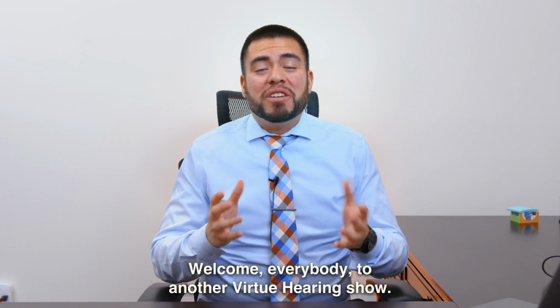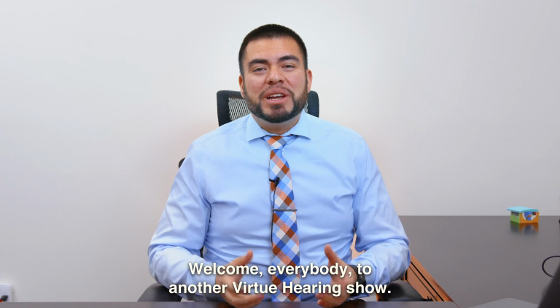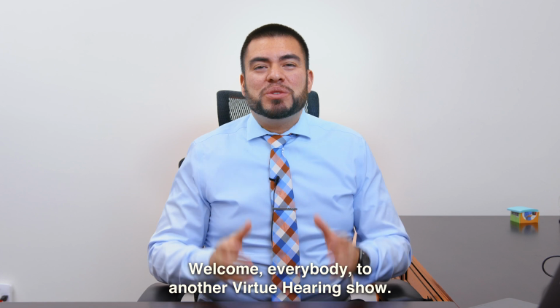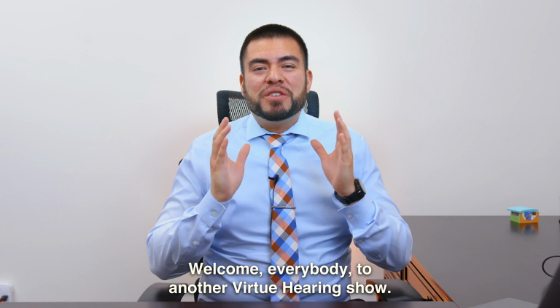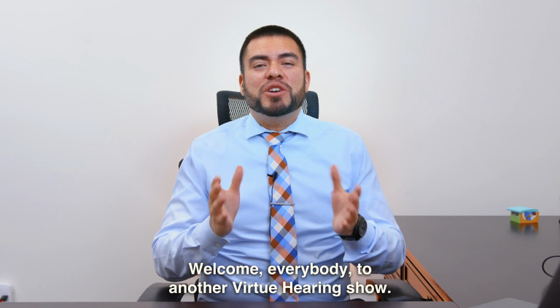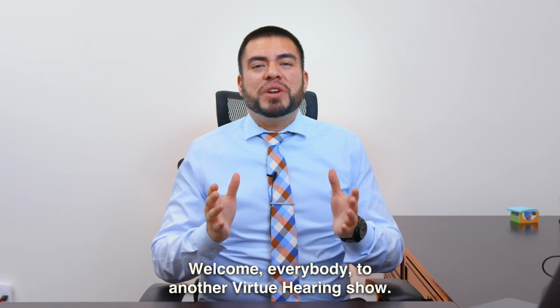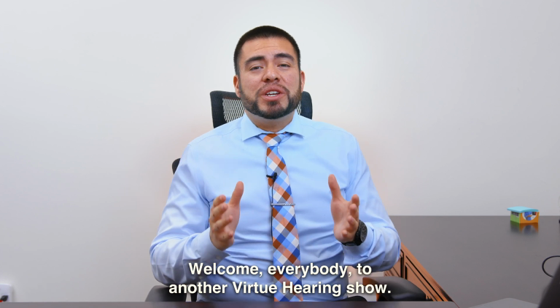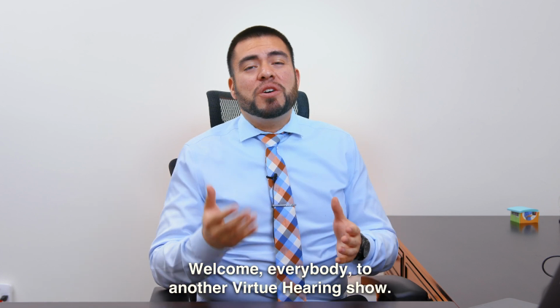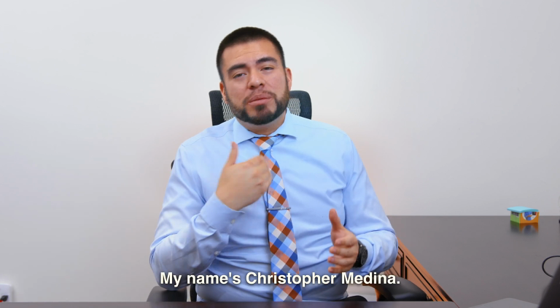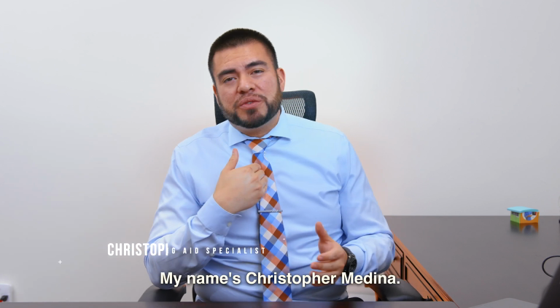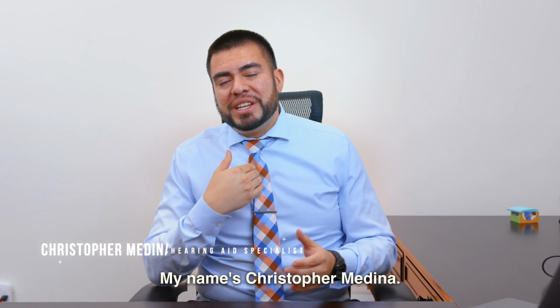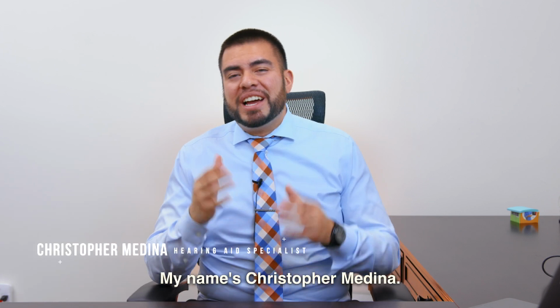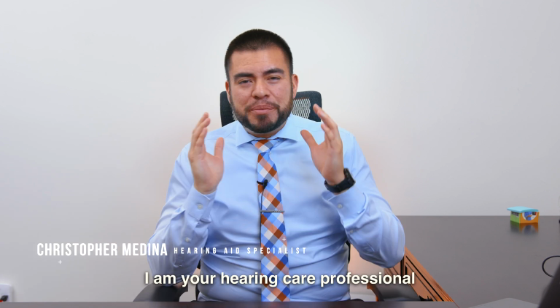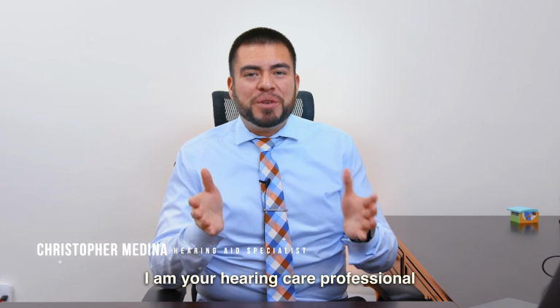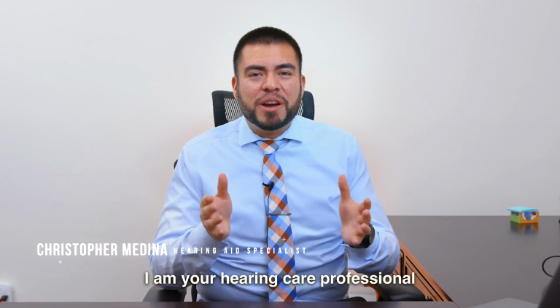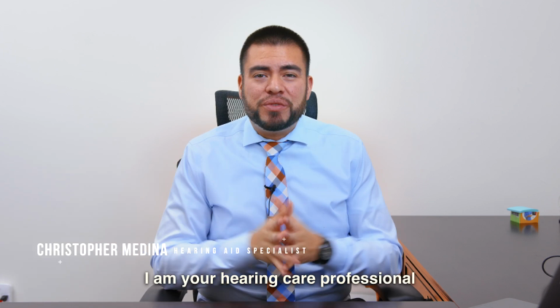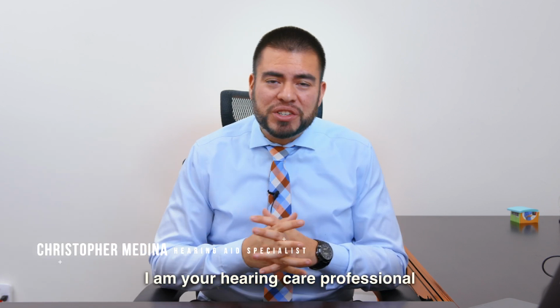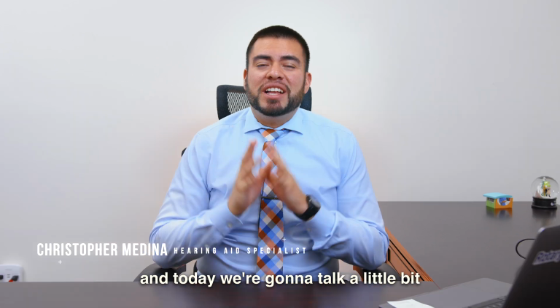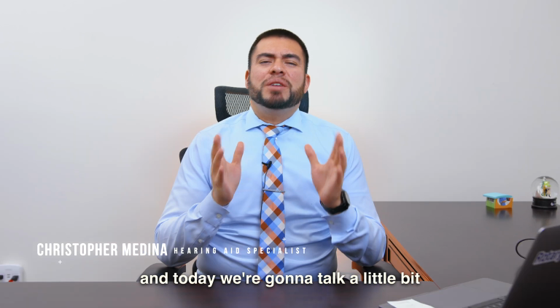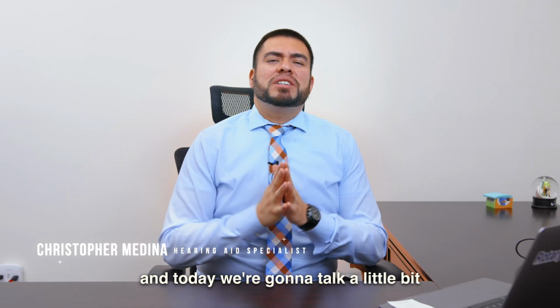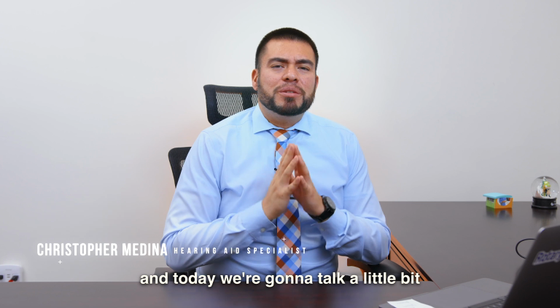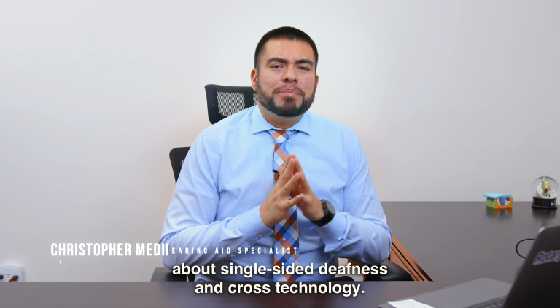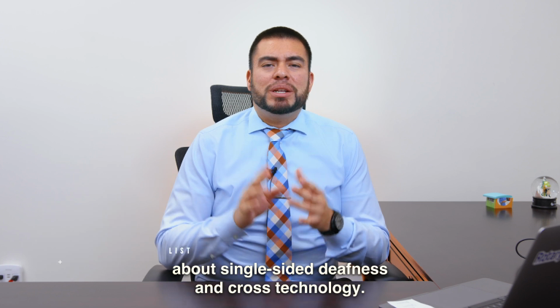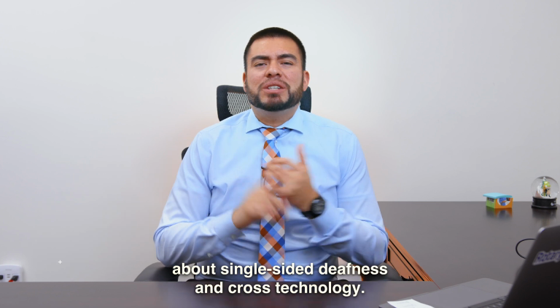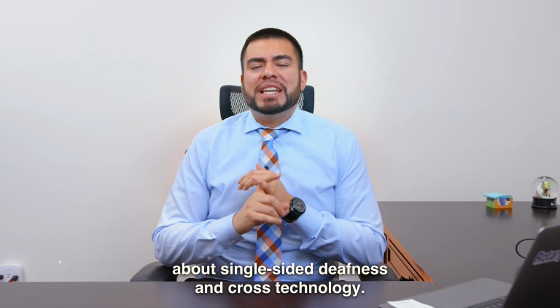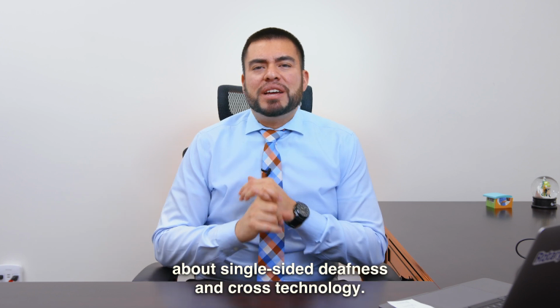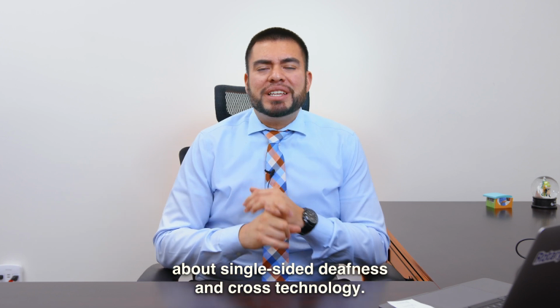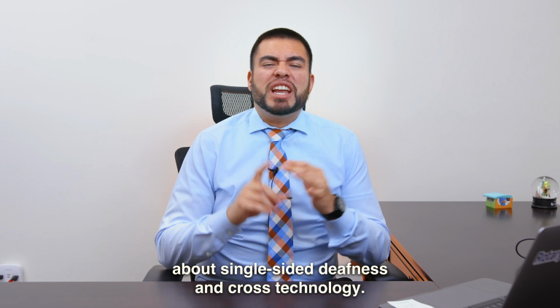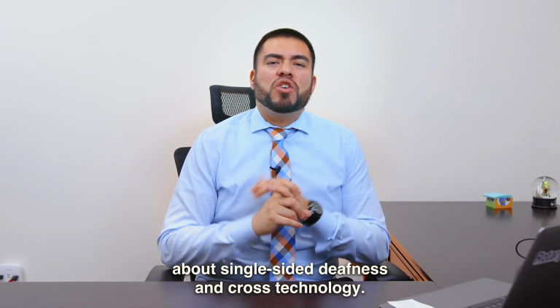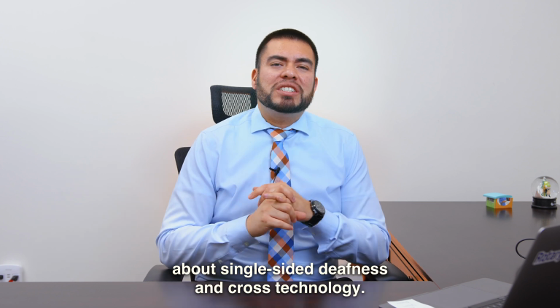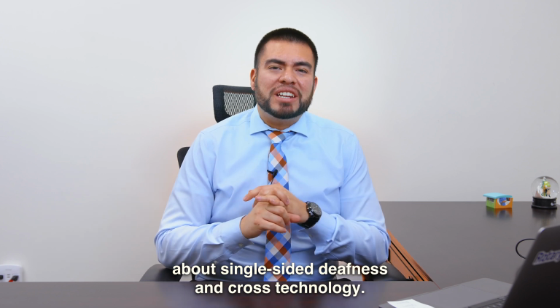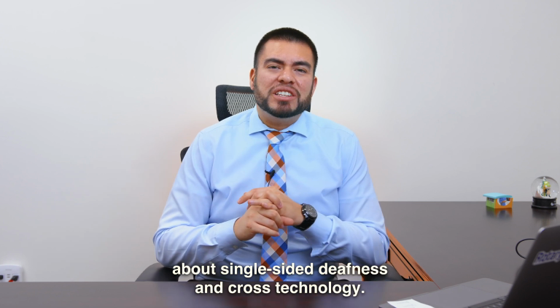Welcome everybody to another Virtue Hearing Show. My name is Christopher Medina. I am your hearing care professional. And today we're going to talk a little bit about single-sided deafness and cross technology.